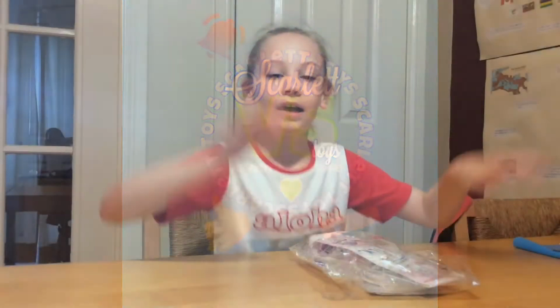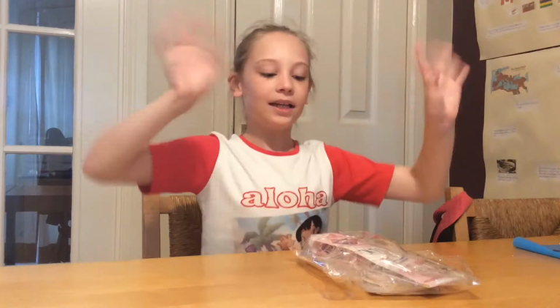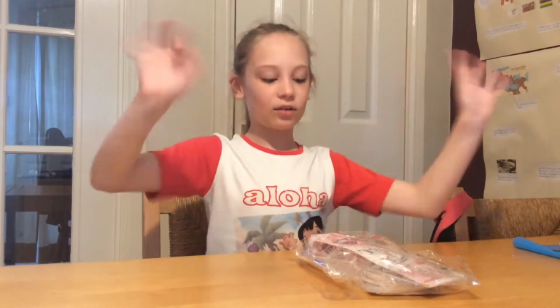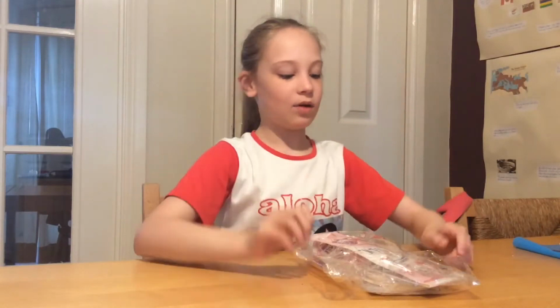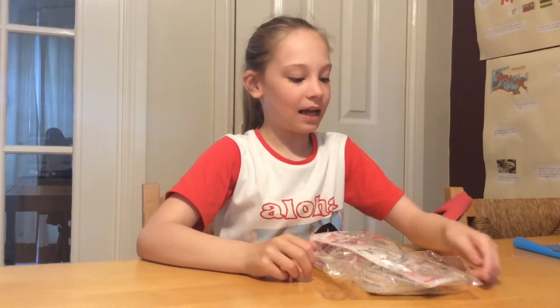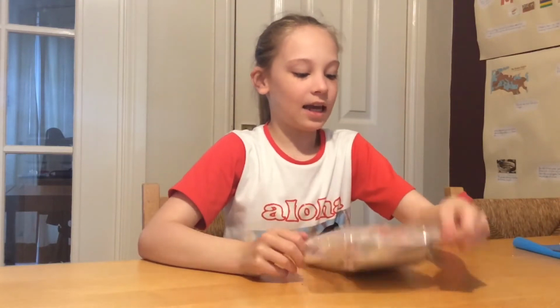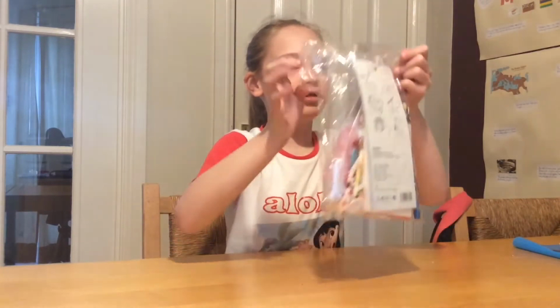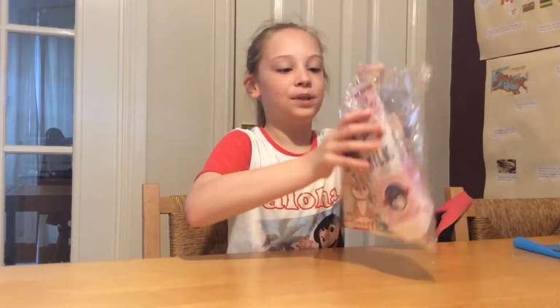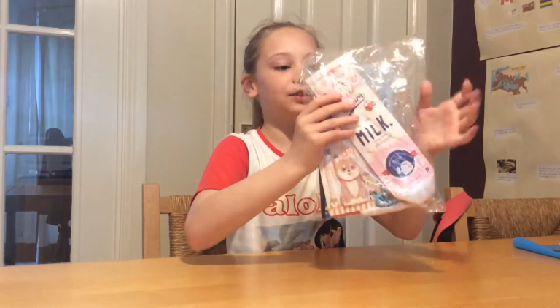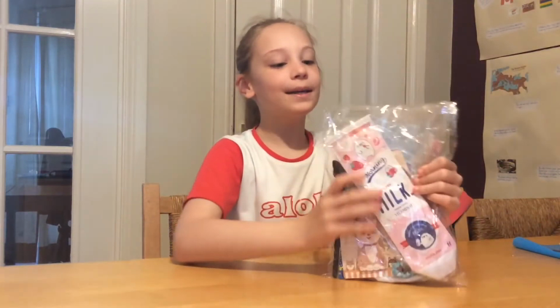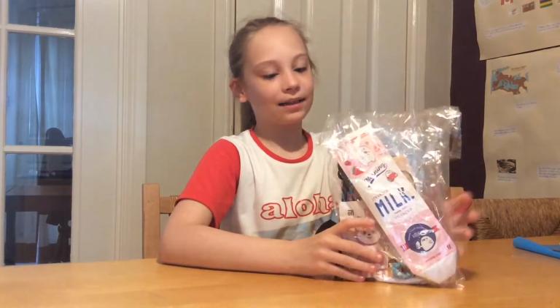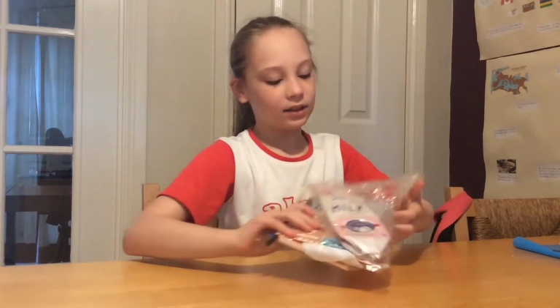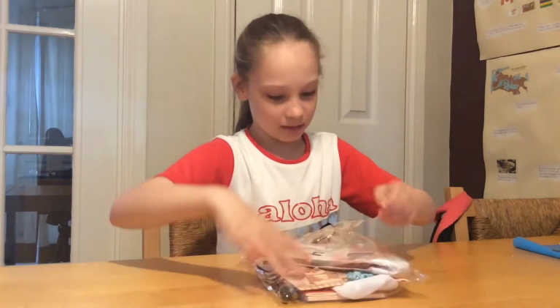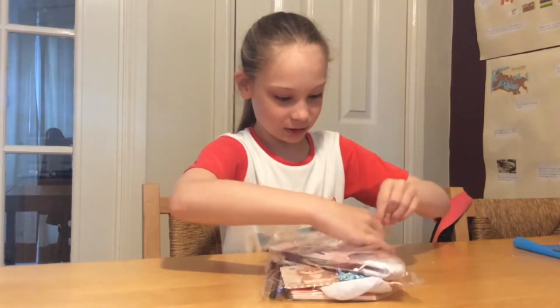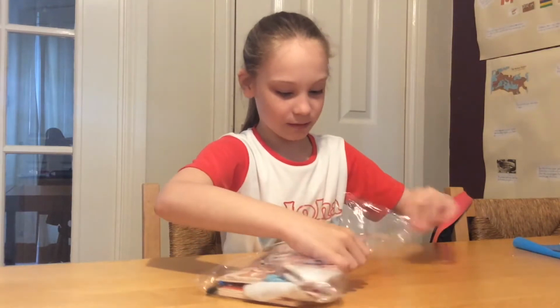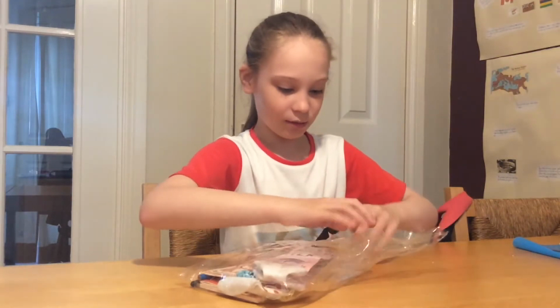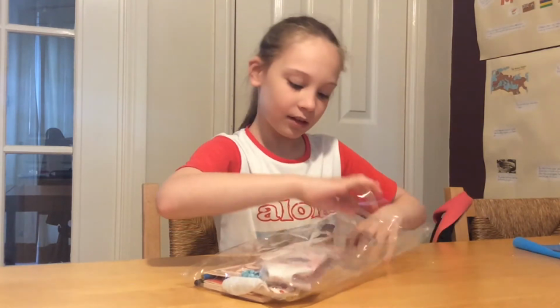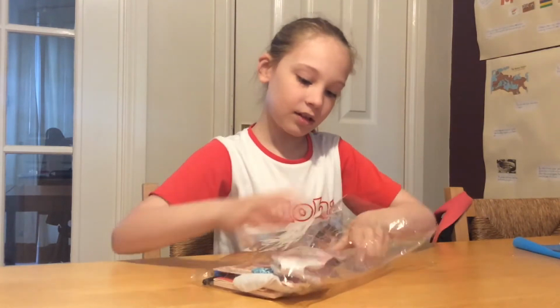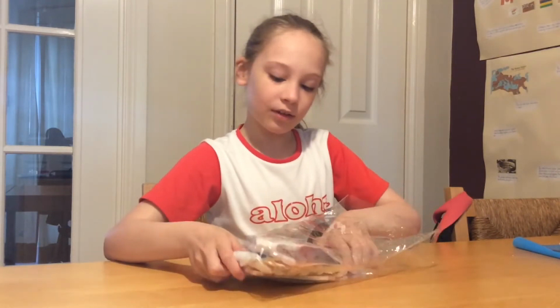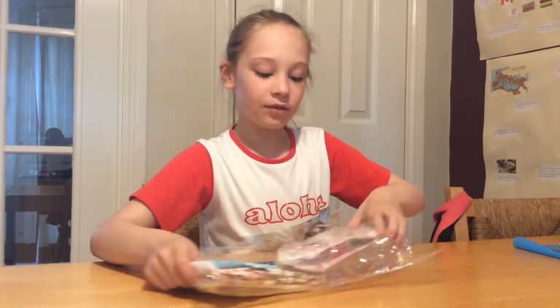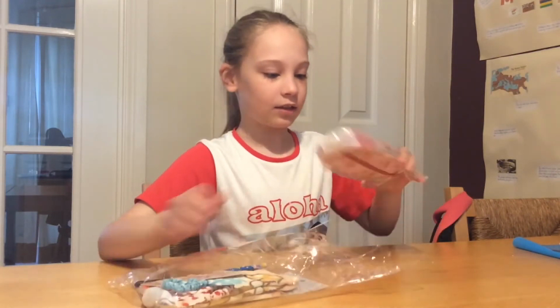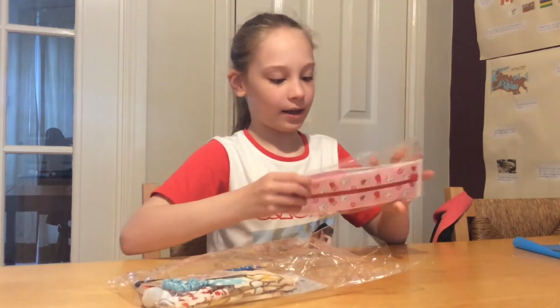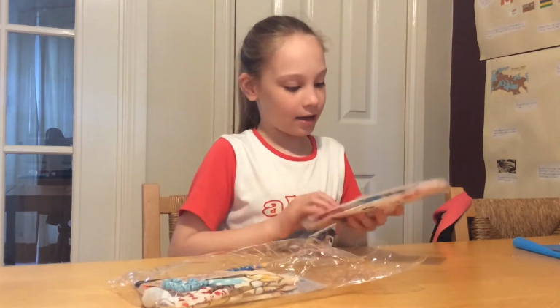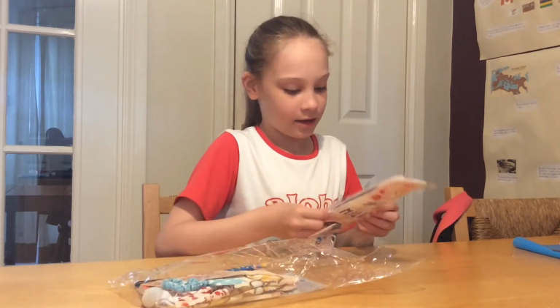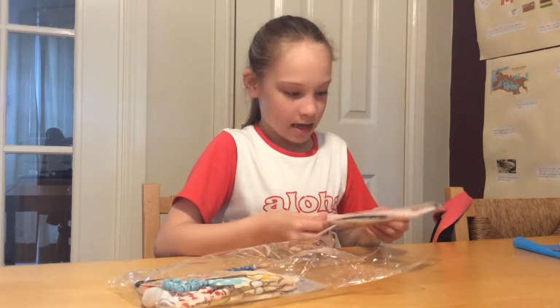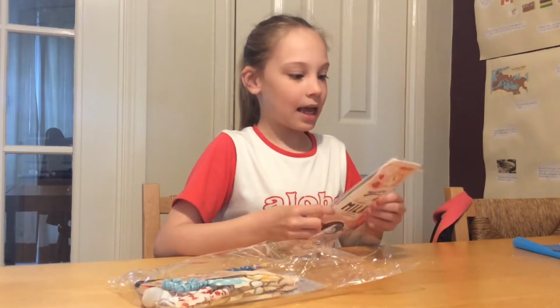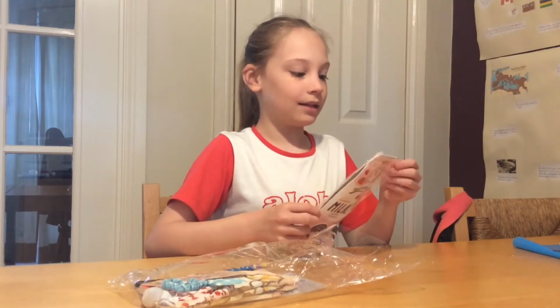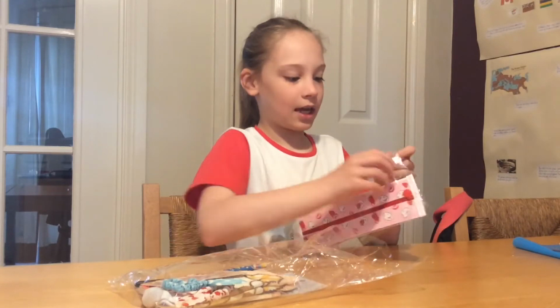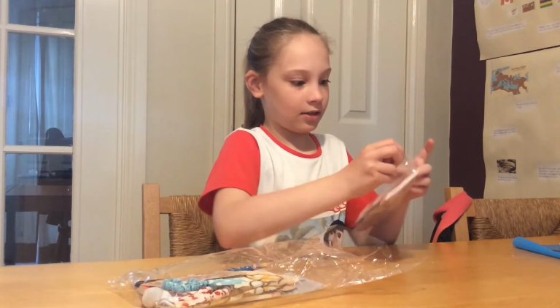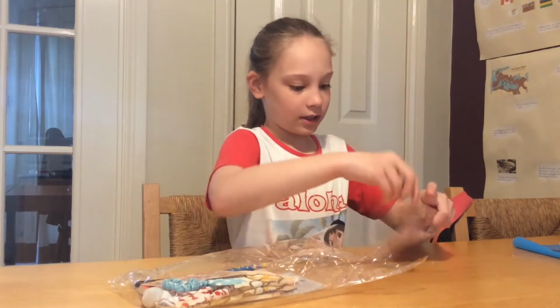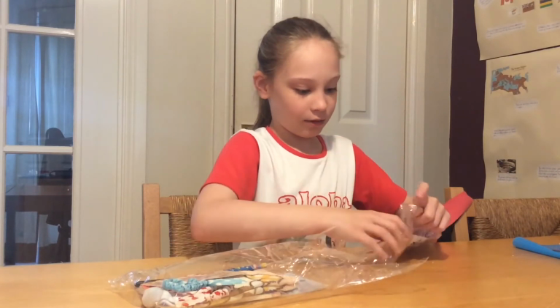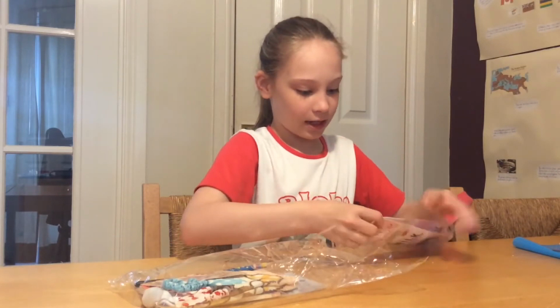Hey Scar Squad, welcome back! Today I'm going to be opening this kawaii pack, so let's just get right to it. The first thing in this kawaii pack is a pencil case — let's take it out of the package.